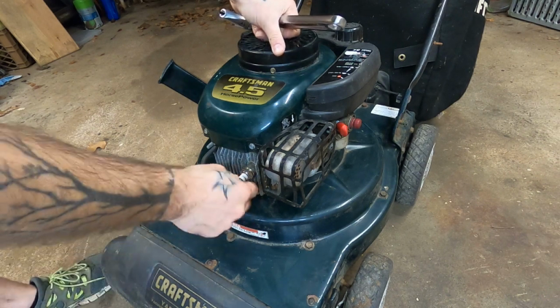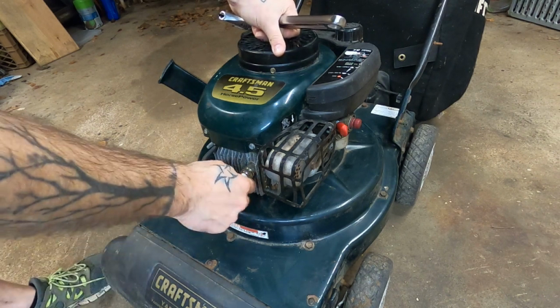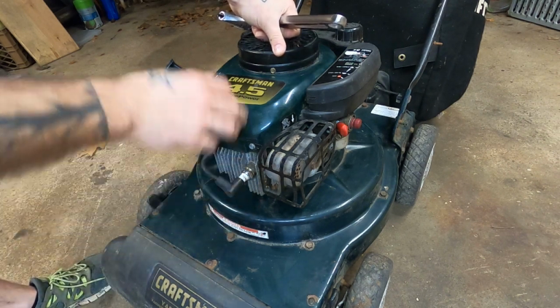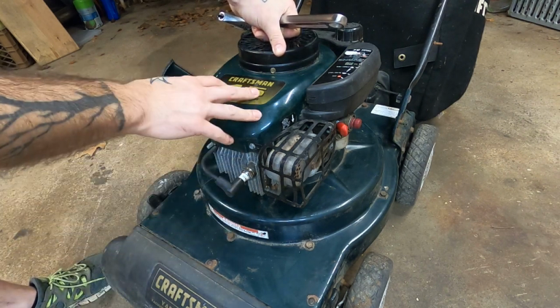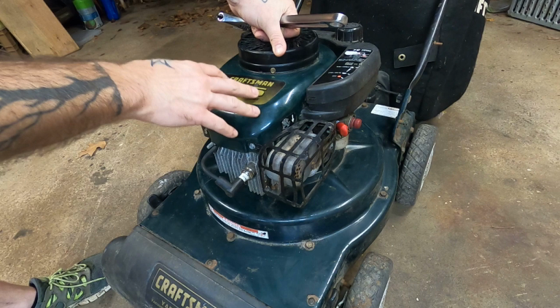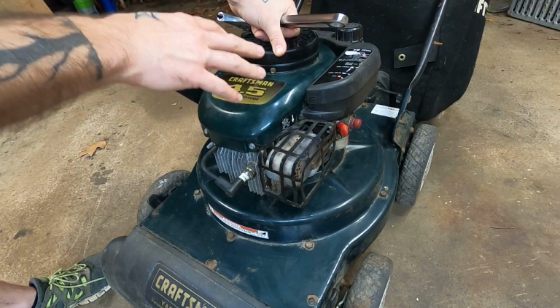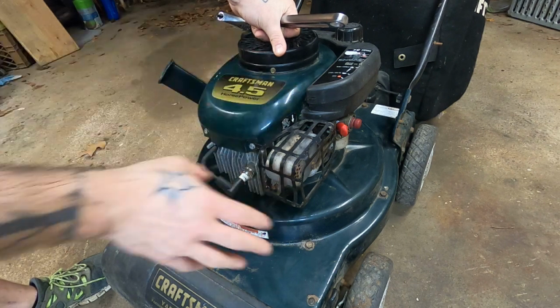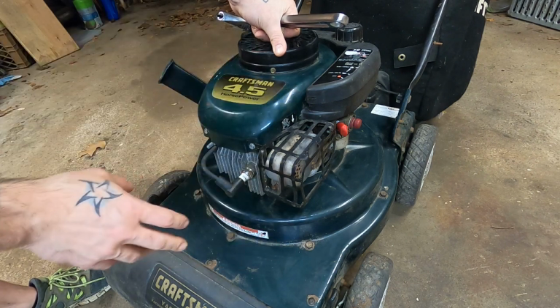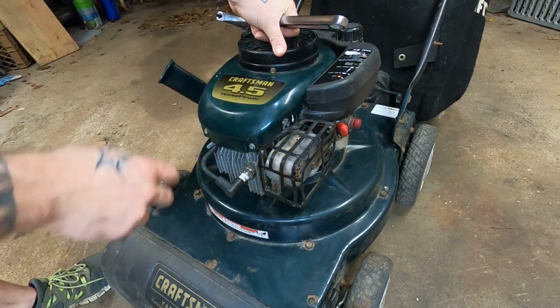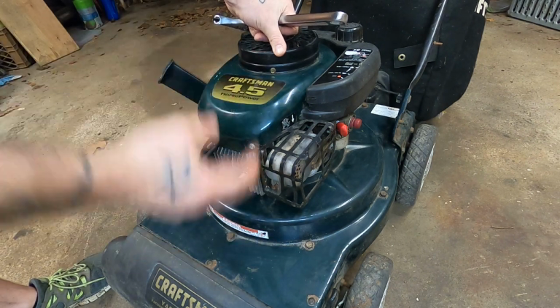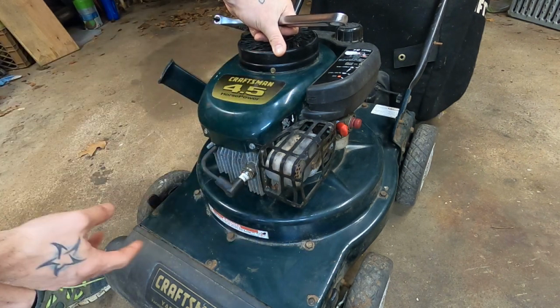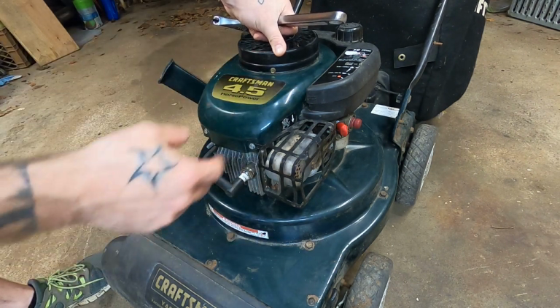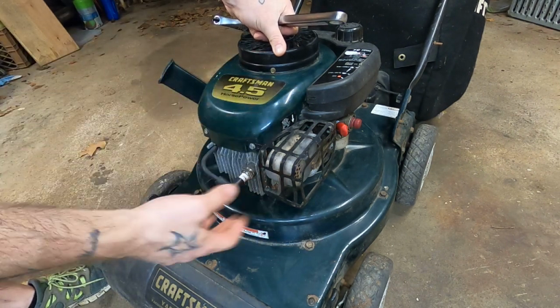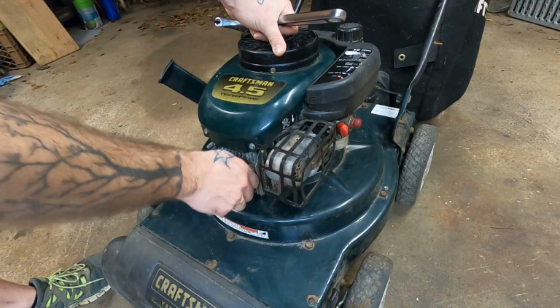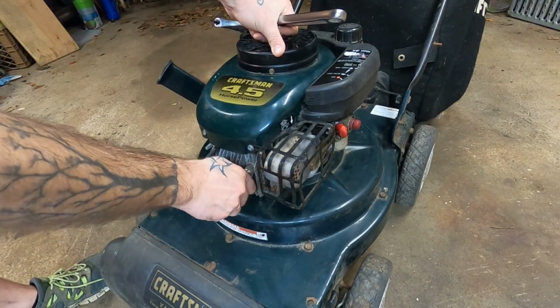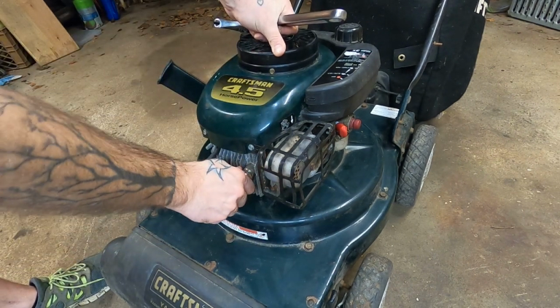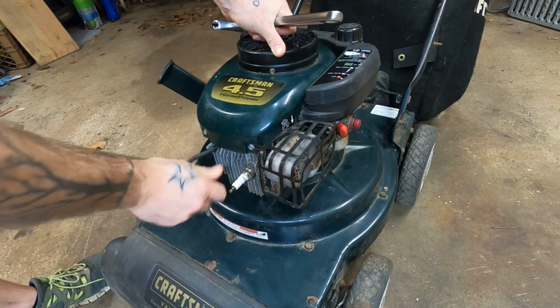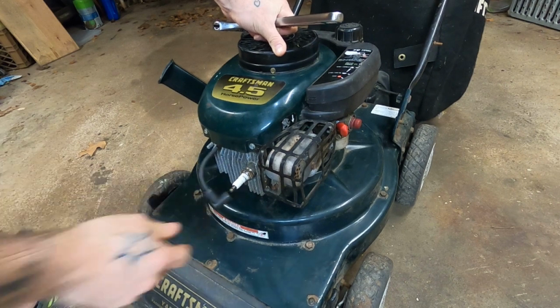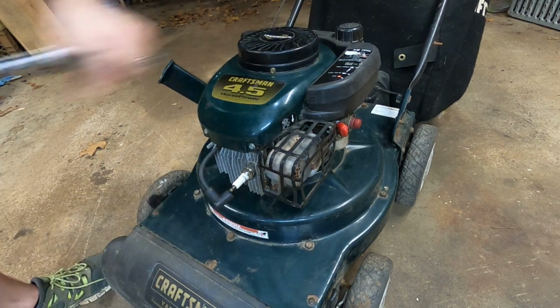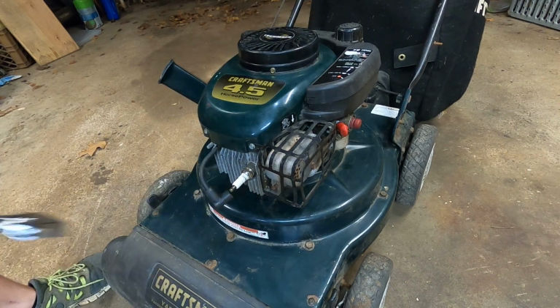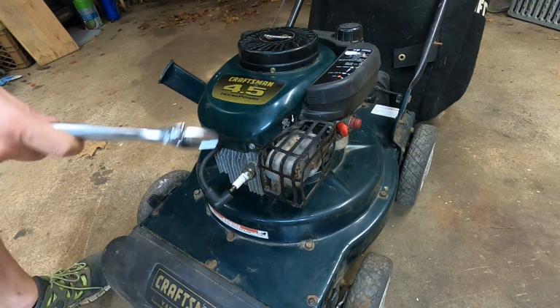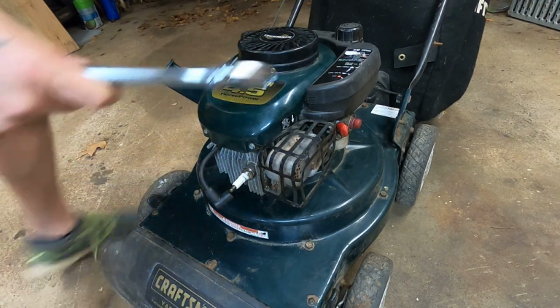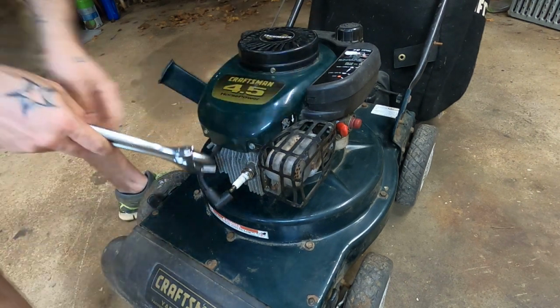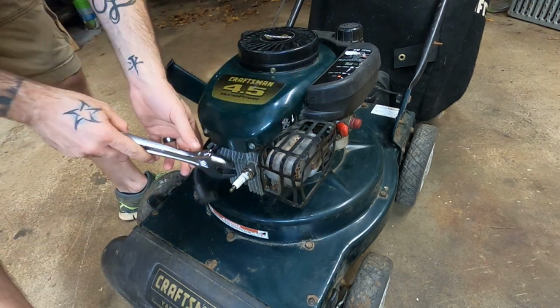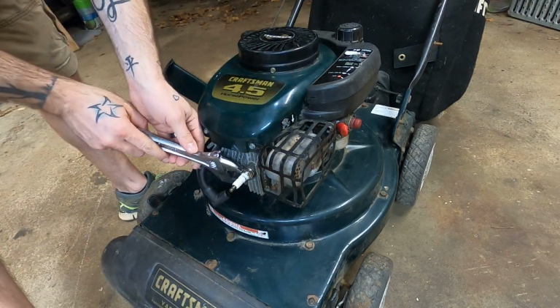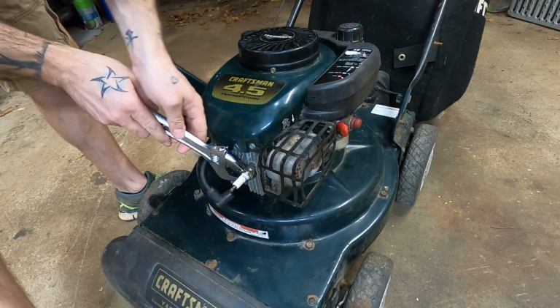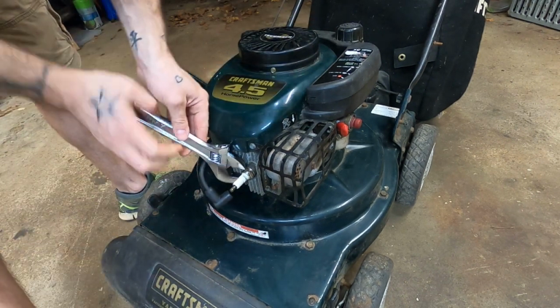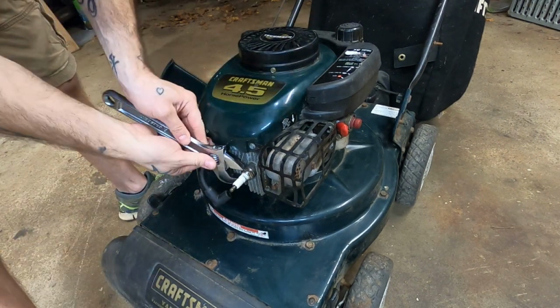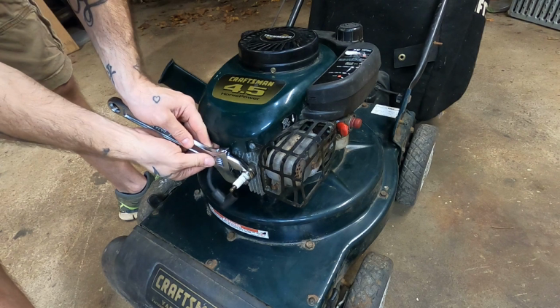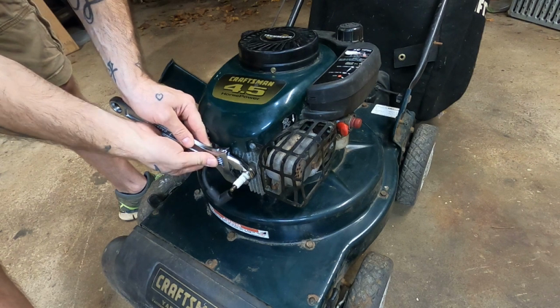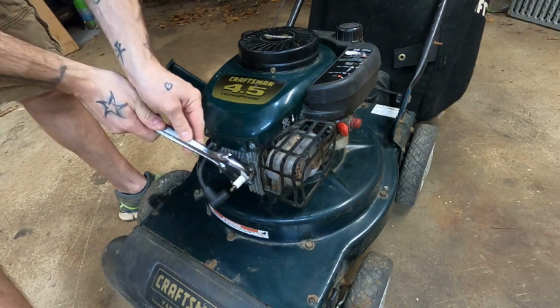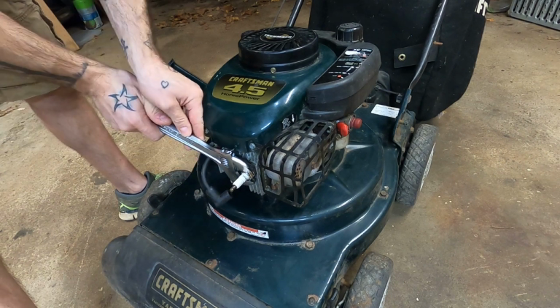Now, since it would run, I knew it was getting fuel, and I knew it was getting air, and I knew it had to have spark. So the place I chose to start, even though I suspected a carburetor problem, was at the old spark plug over here.